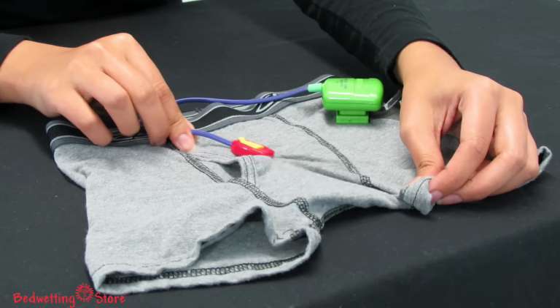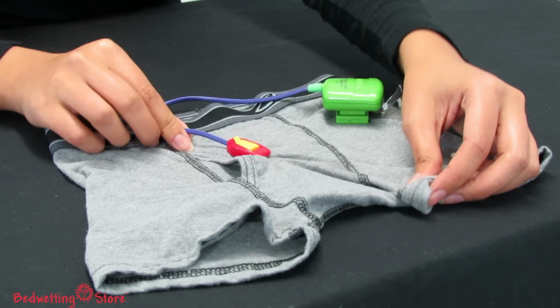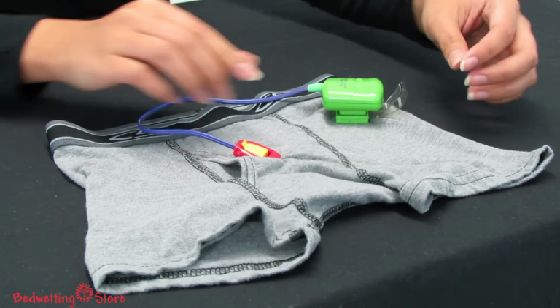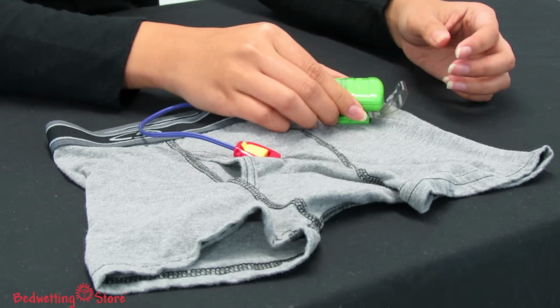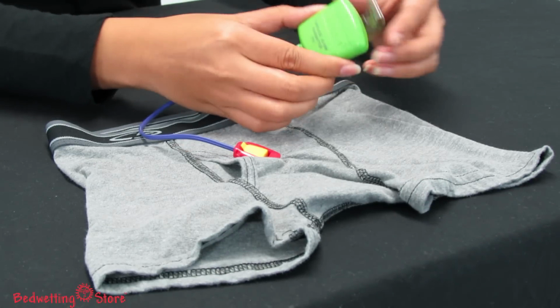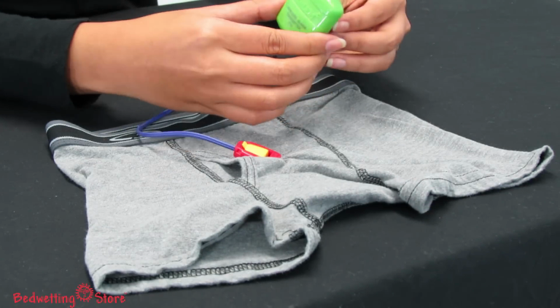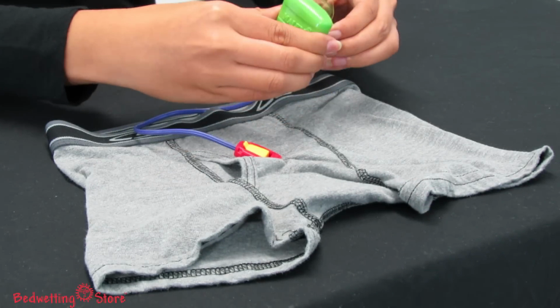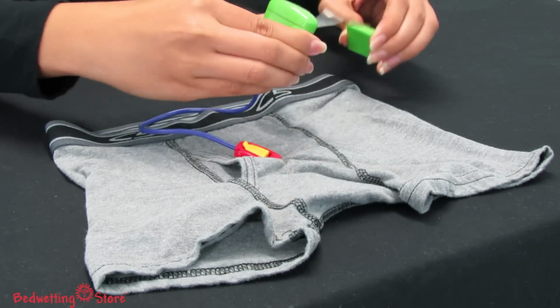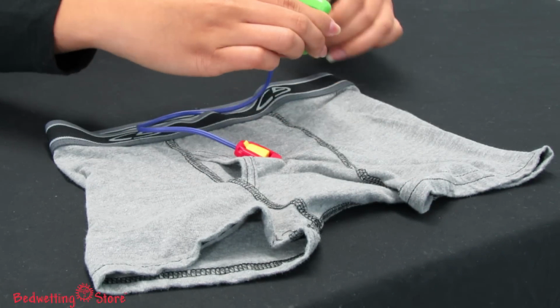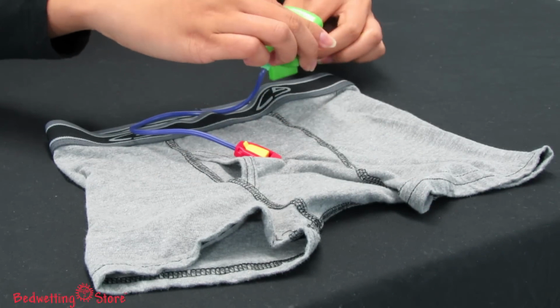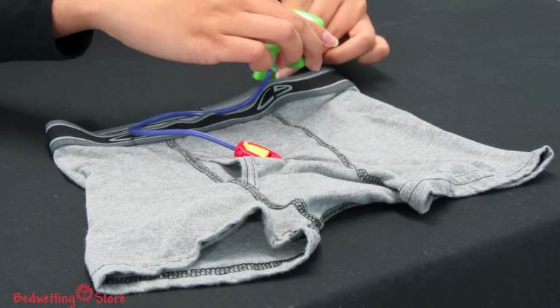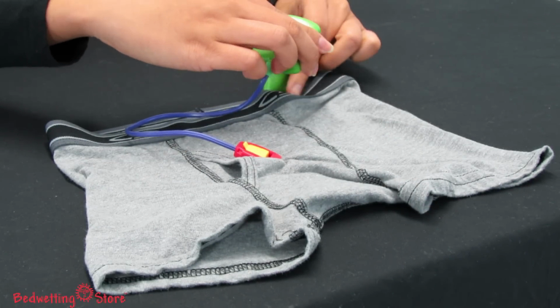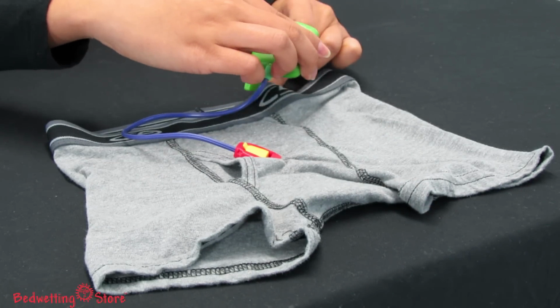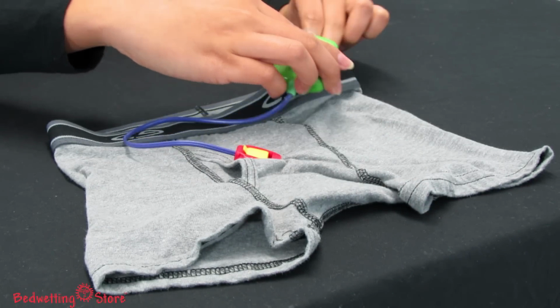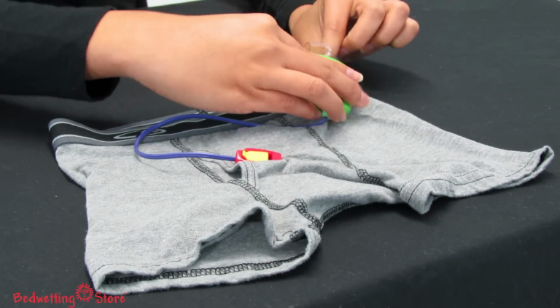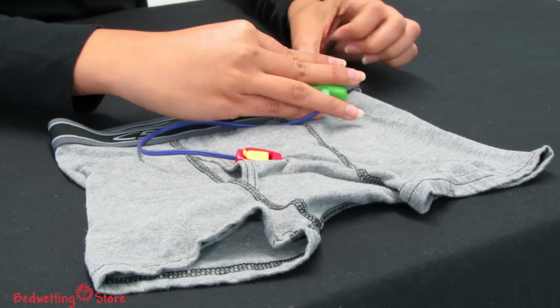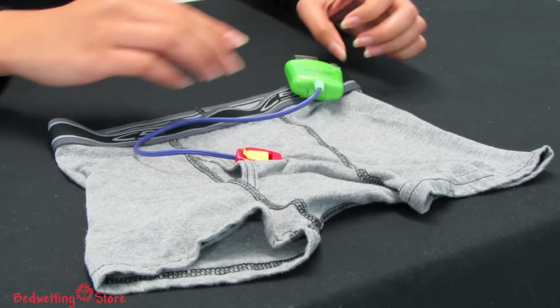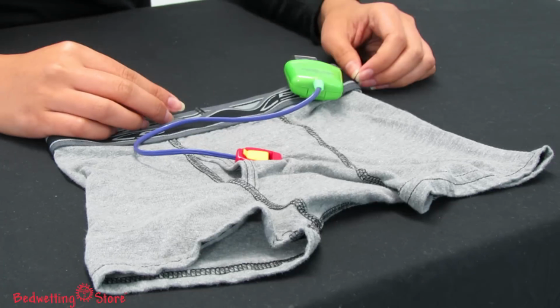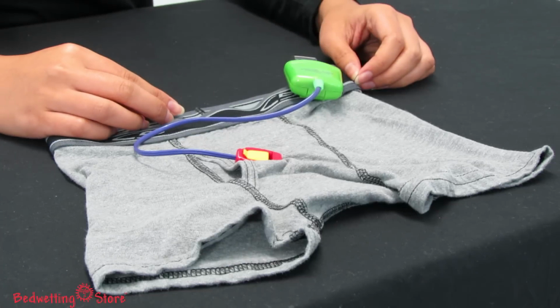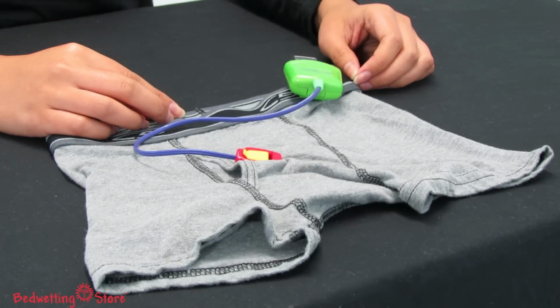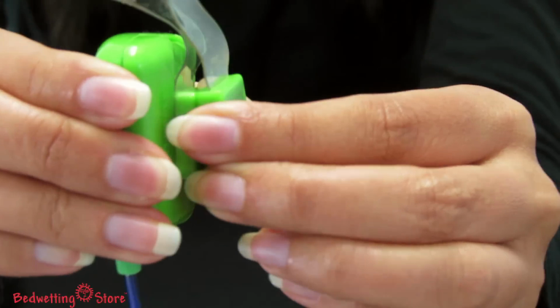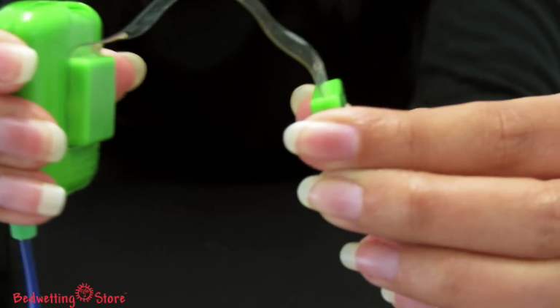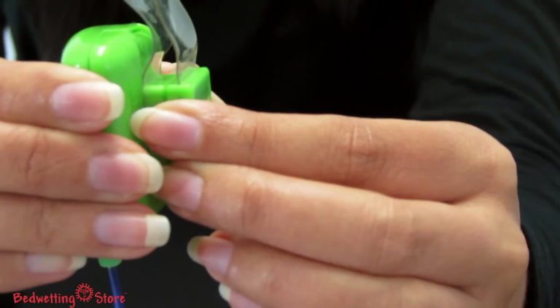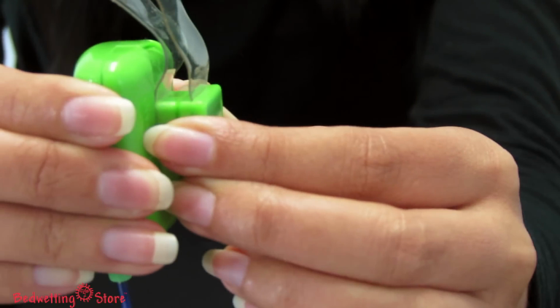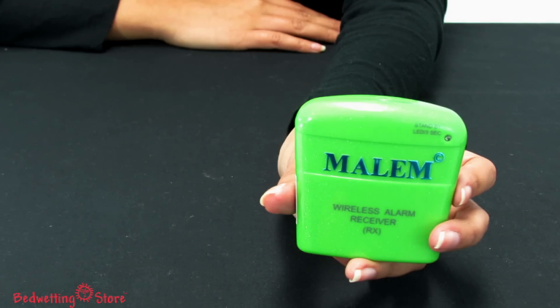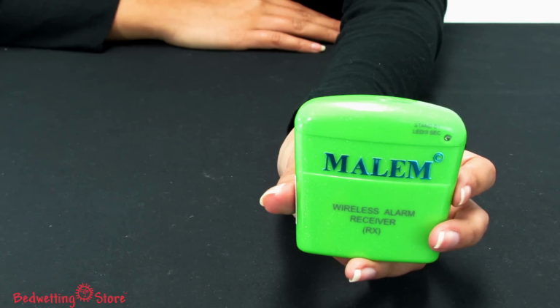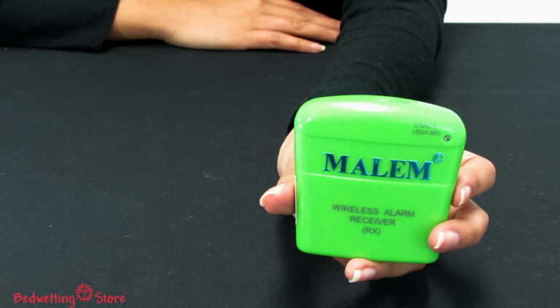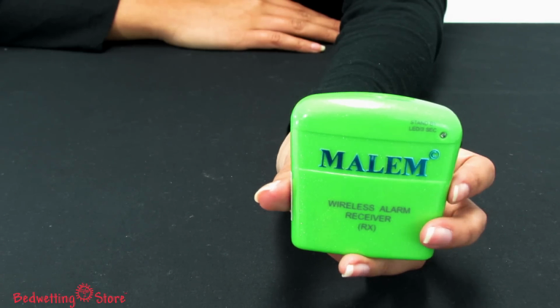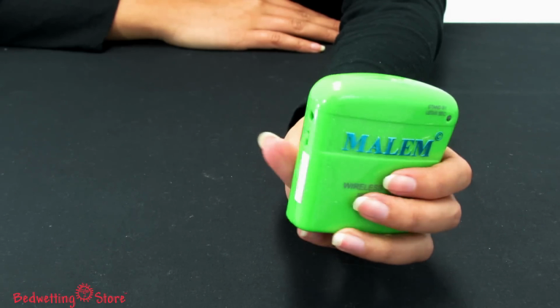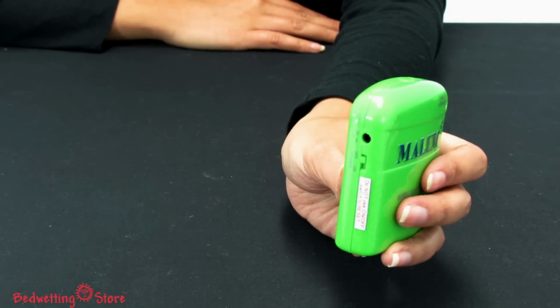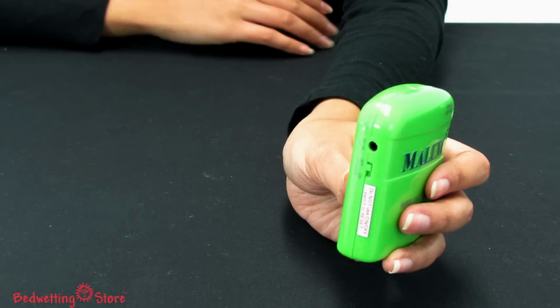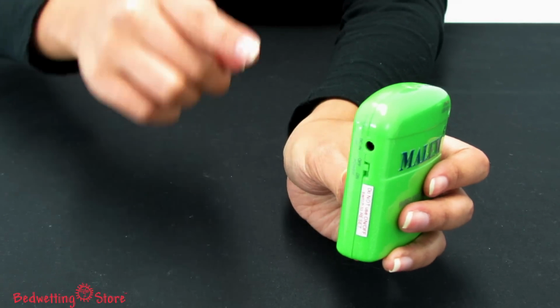Attach the easy clip moisture sensor to the outside of his or her underwear, then clip the small transmitter to the waistband. The clip is magnetic and keeps the transmitter securely in place.